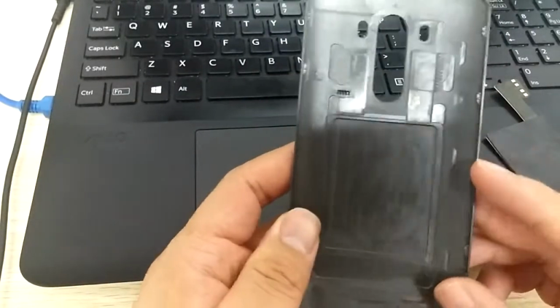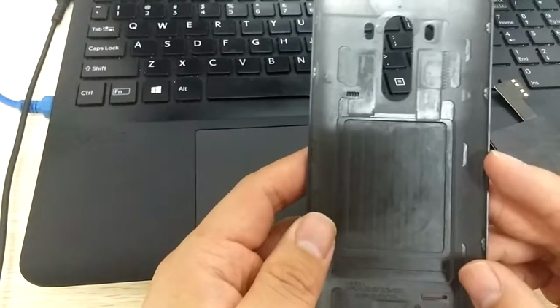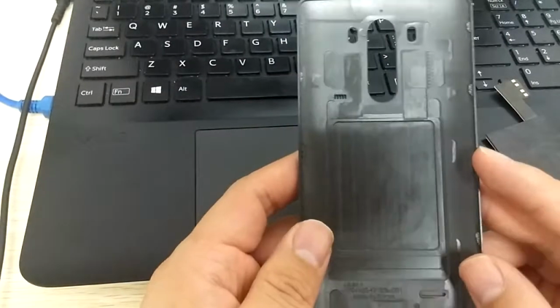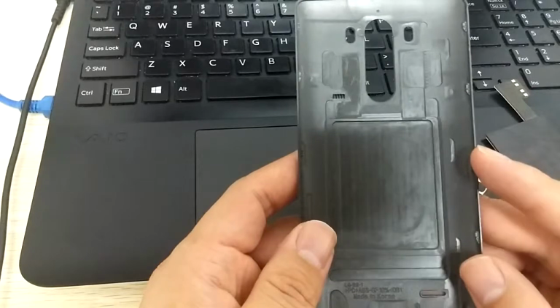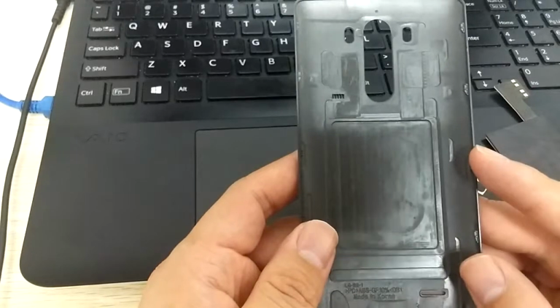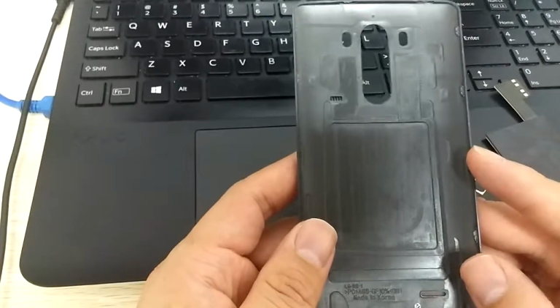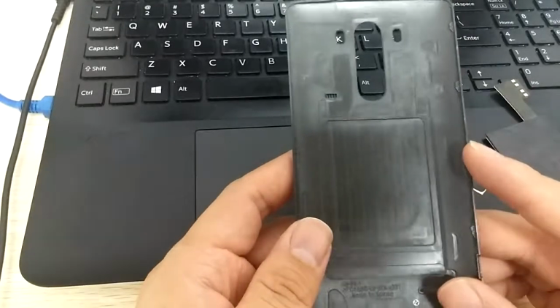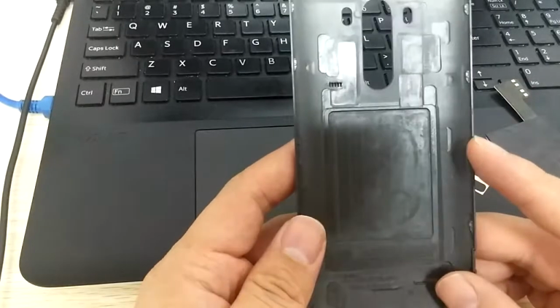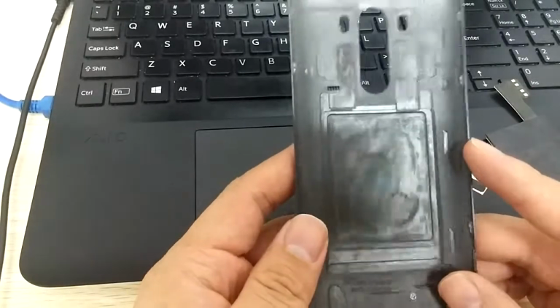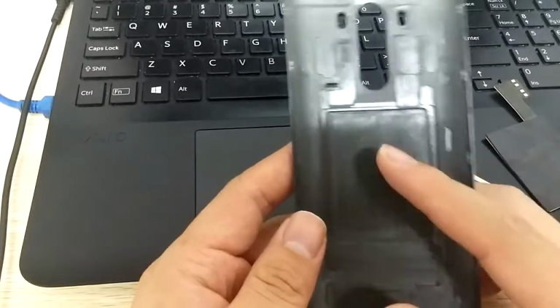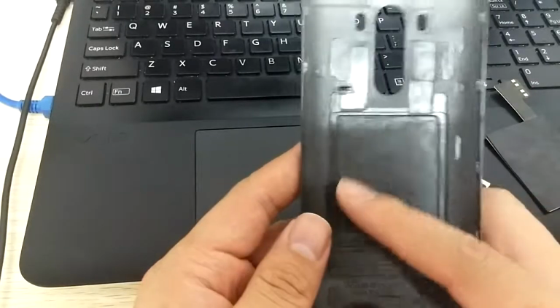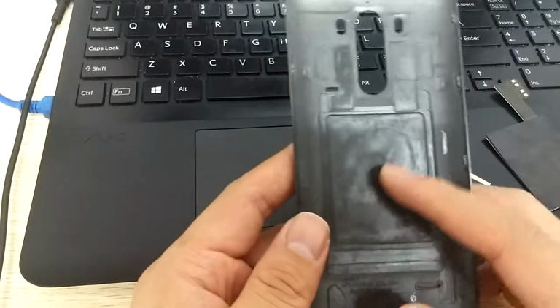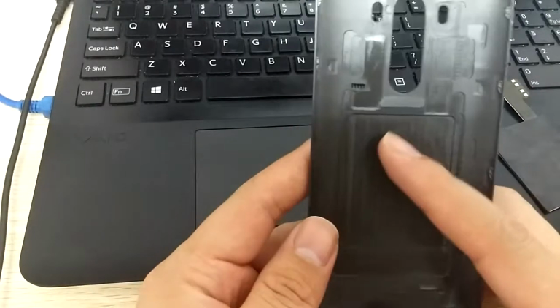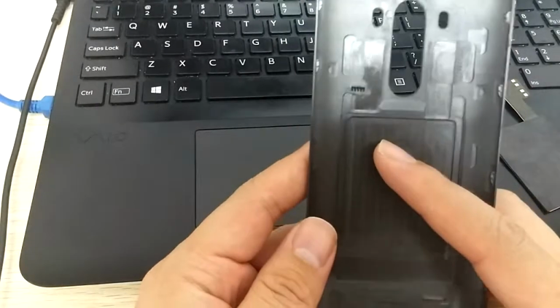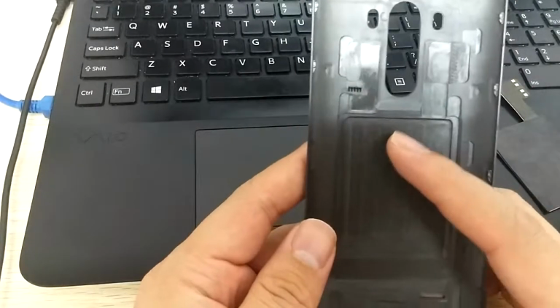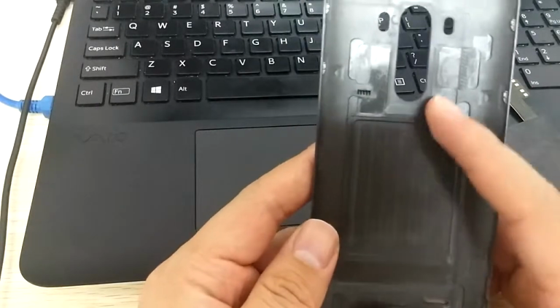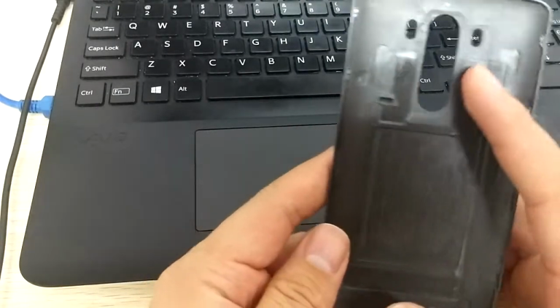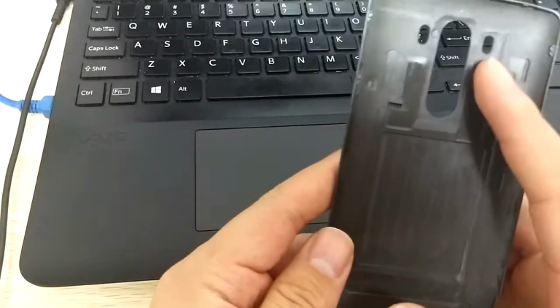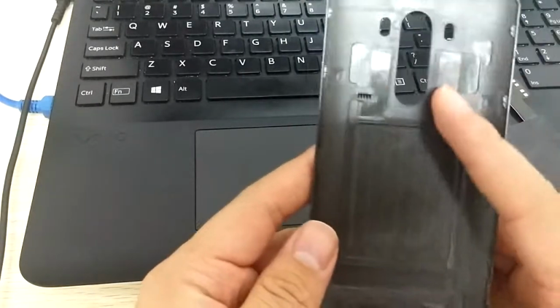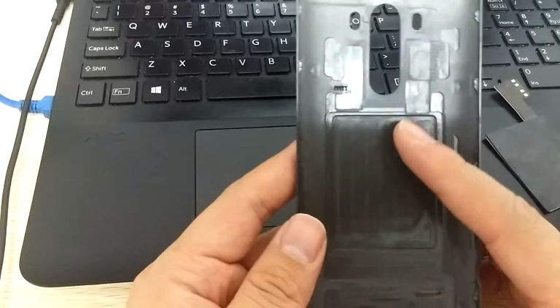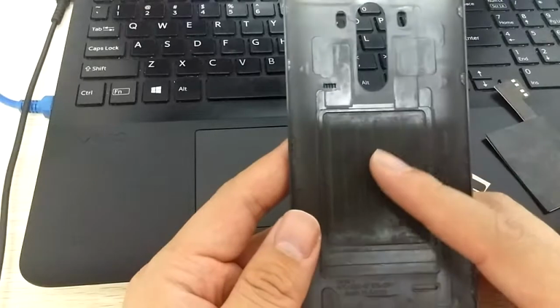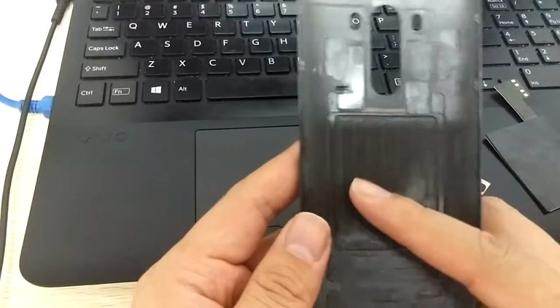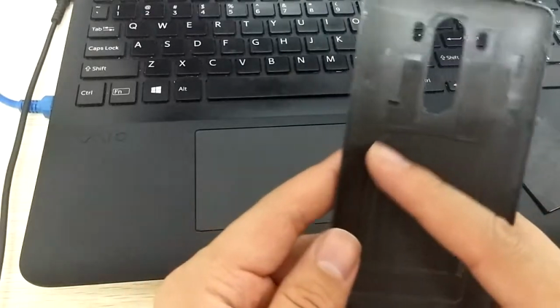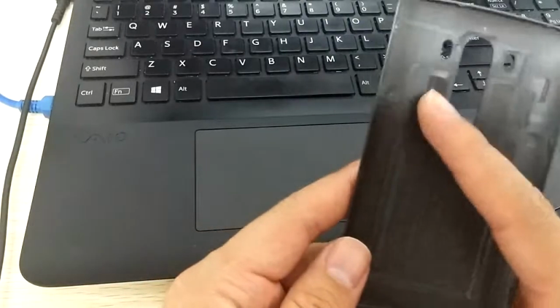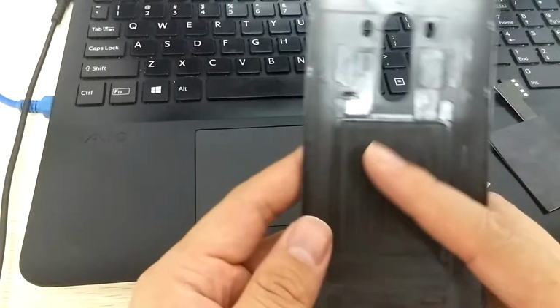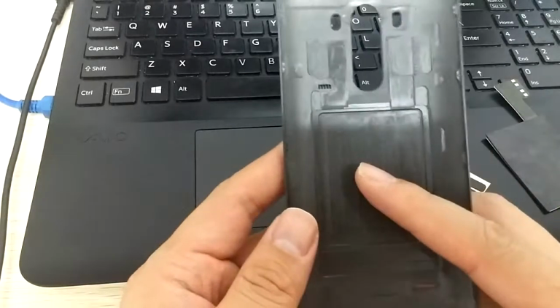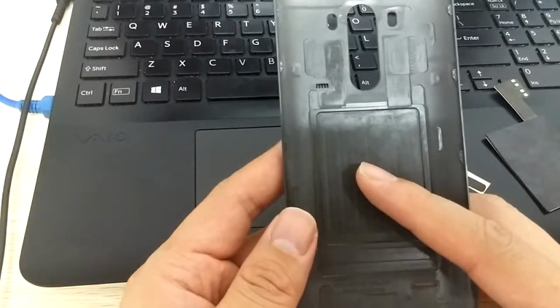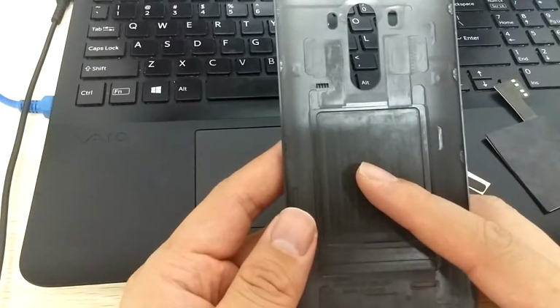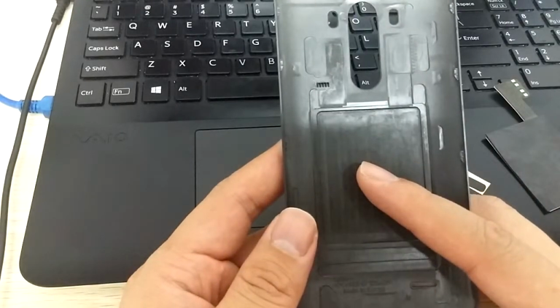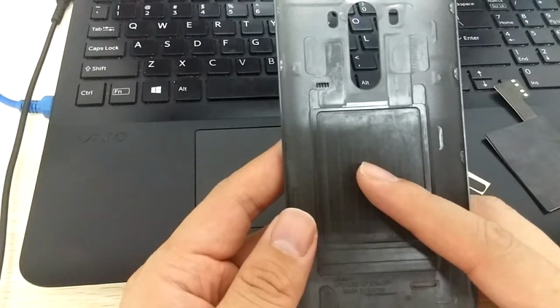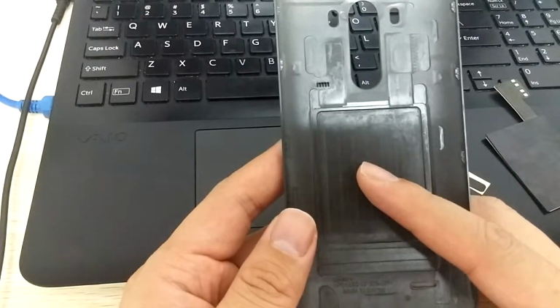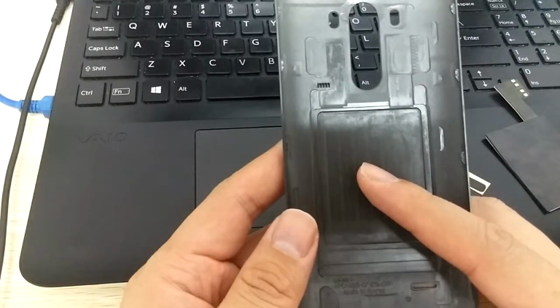Now you can see this is the G3 battery back cover. We can see there is a slot for wireless charging.